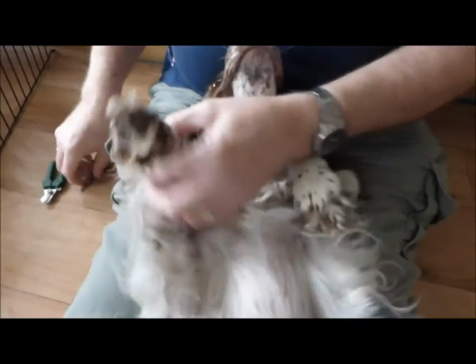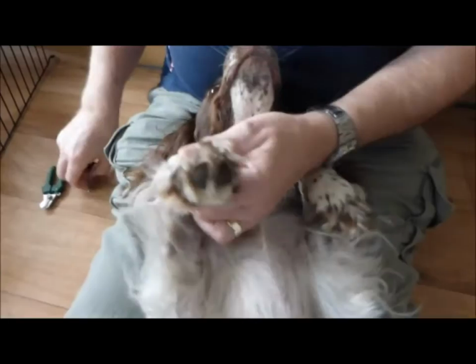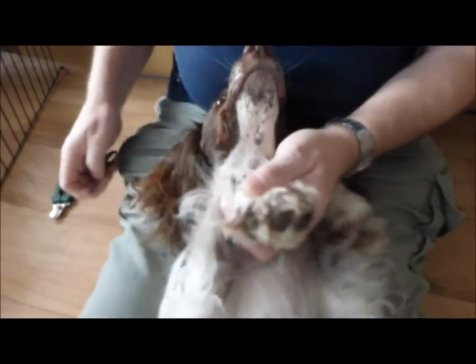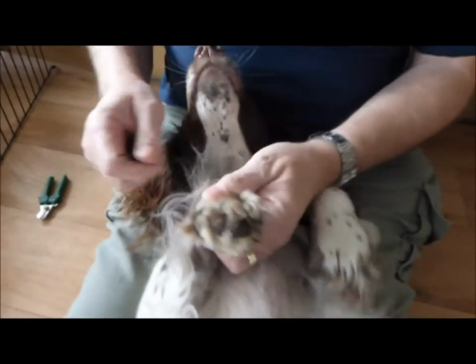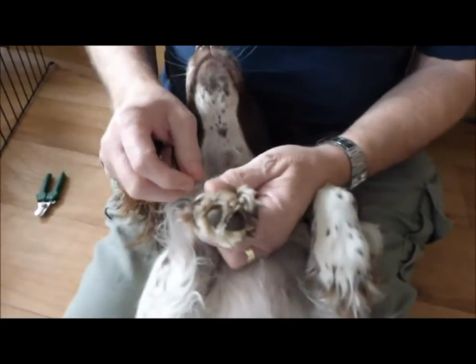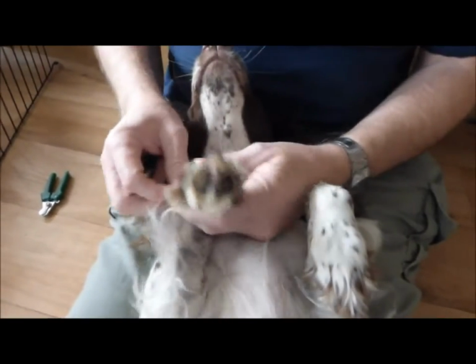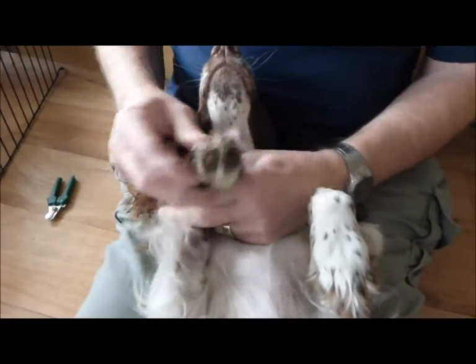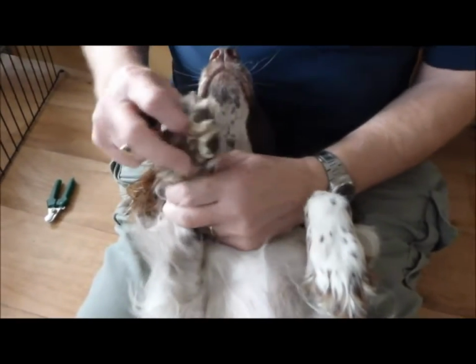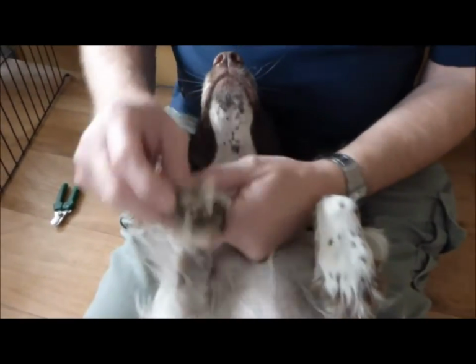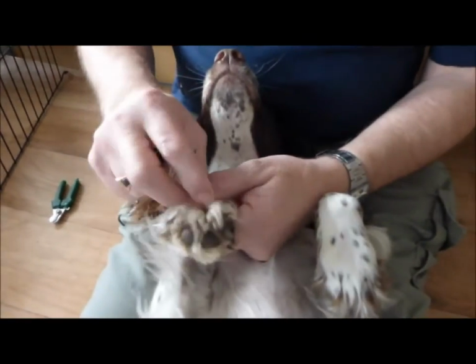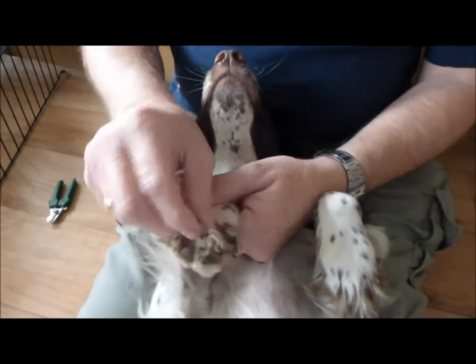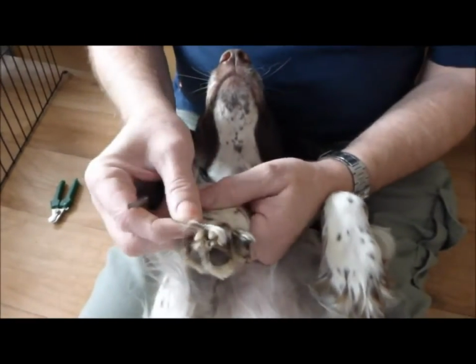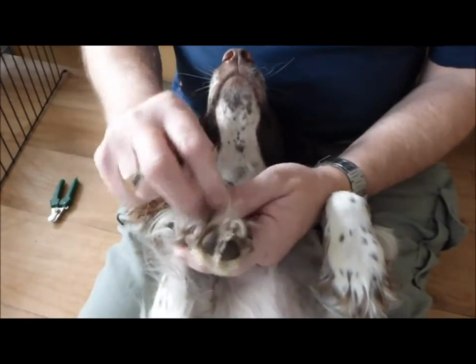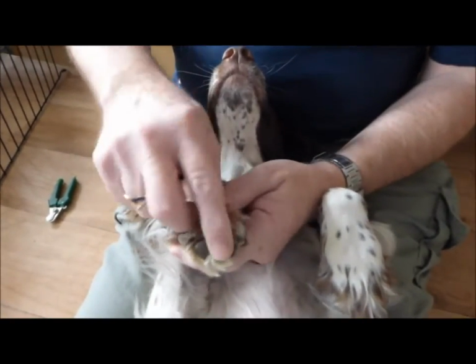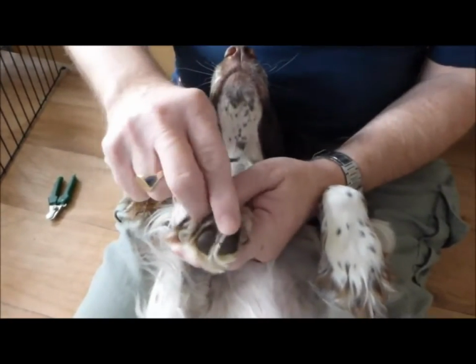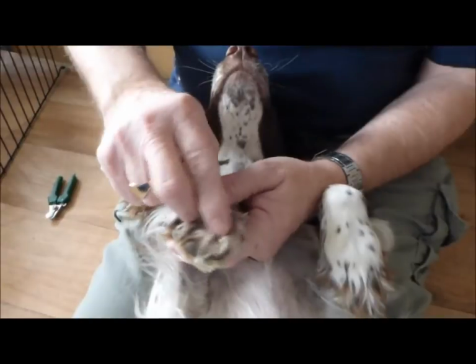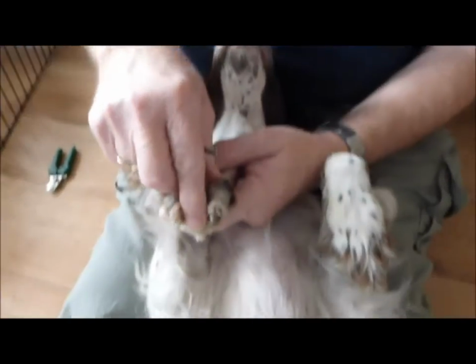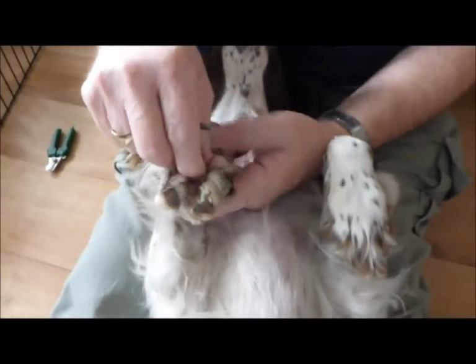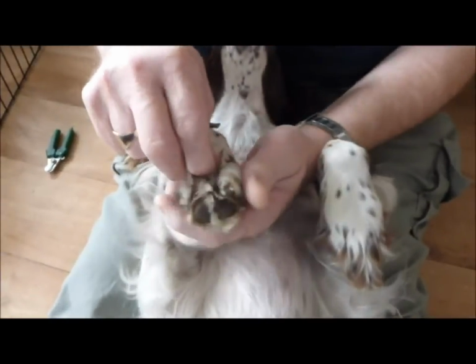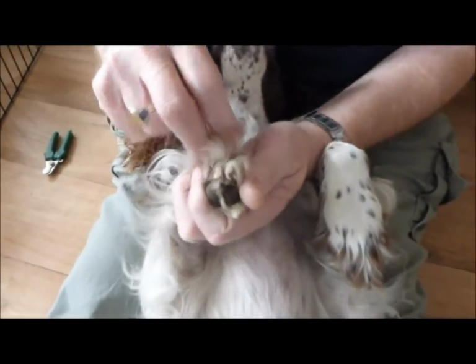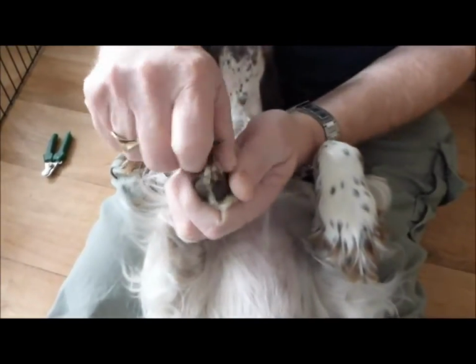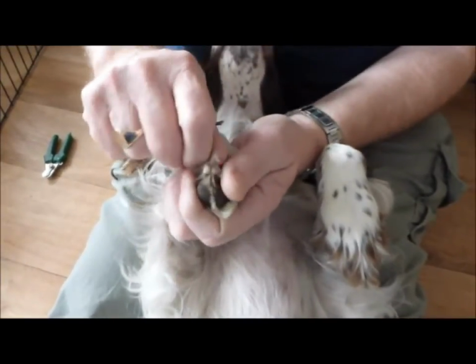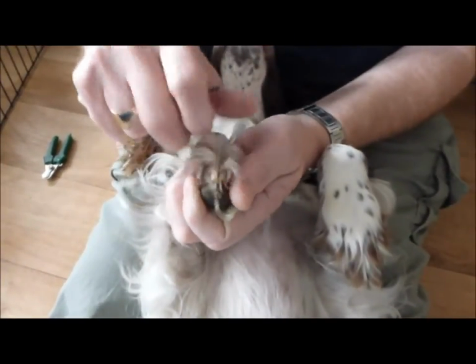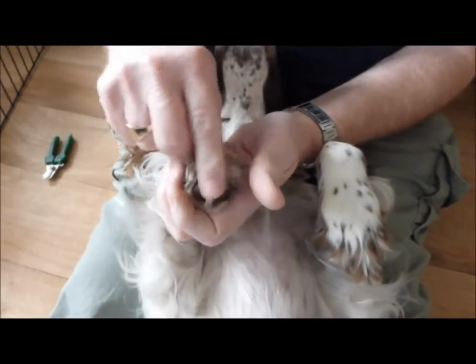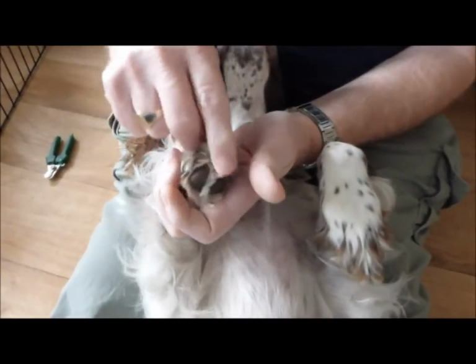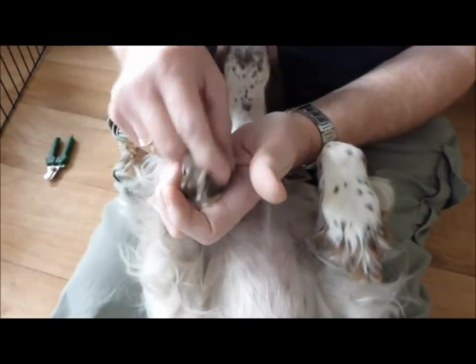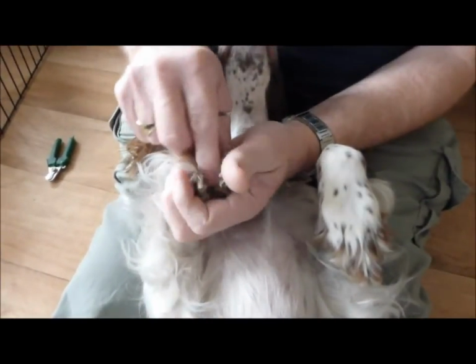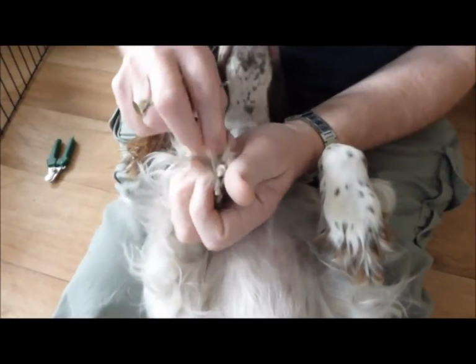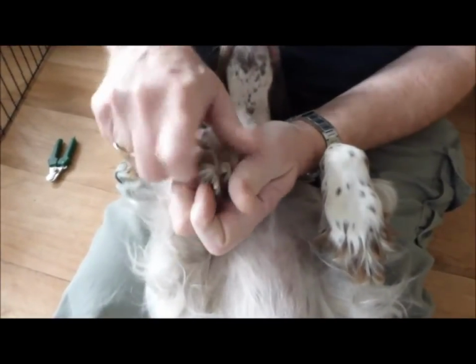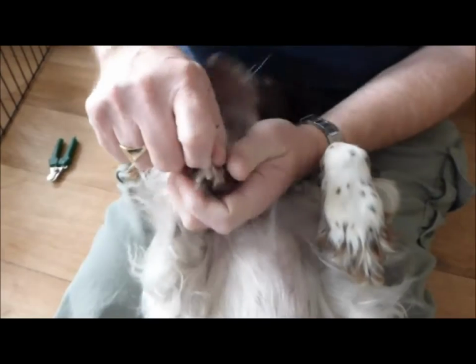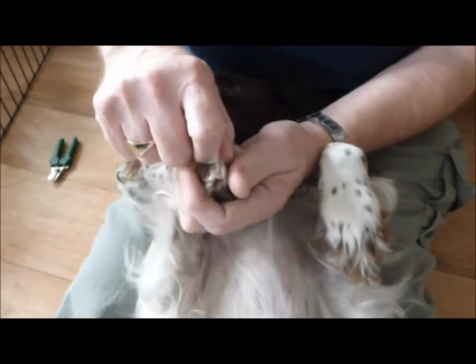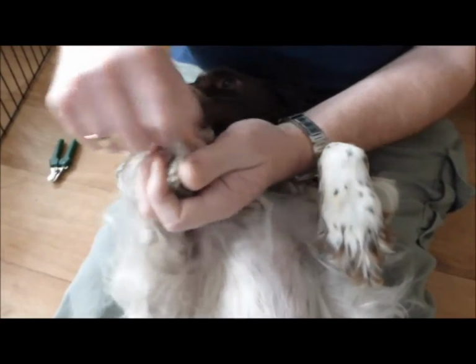This is my Springer Spaniel Brambles, and you can see her paws are growing a lot. She's just had pups.